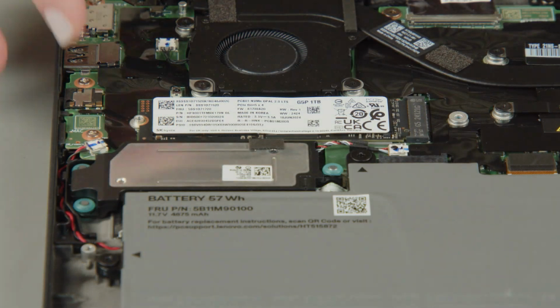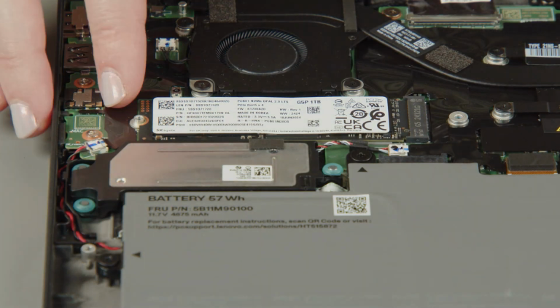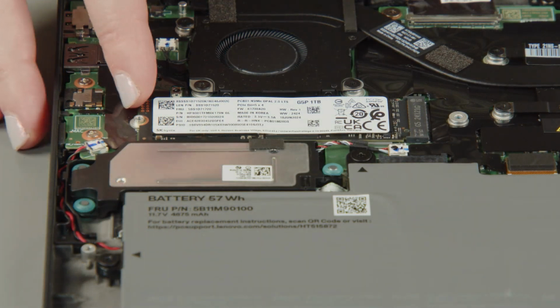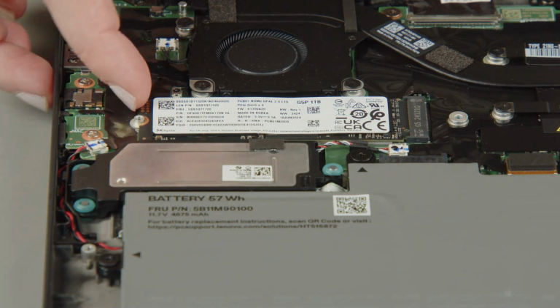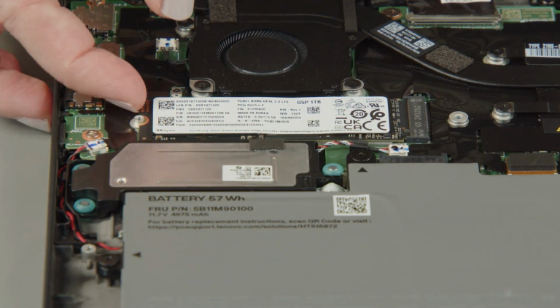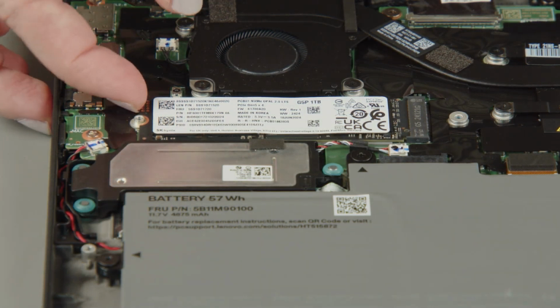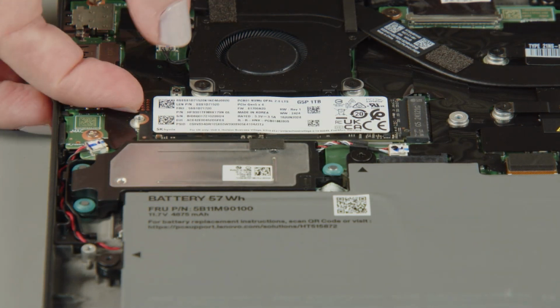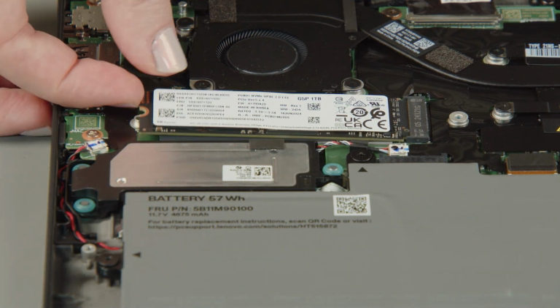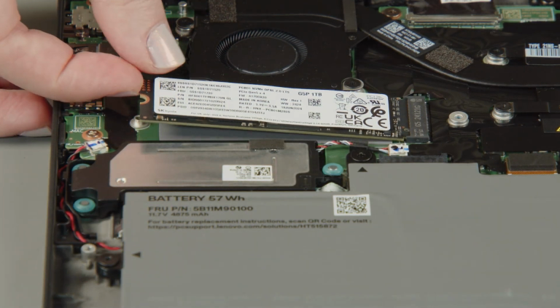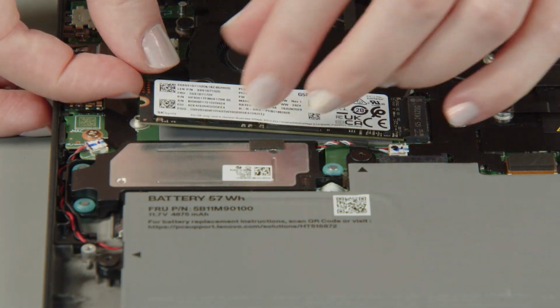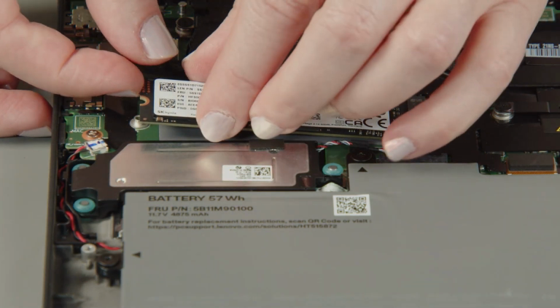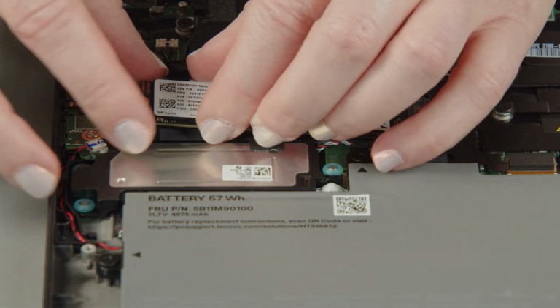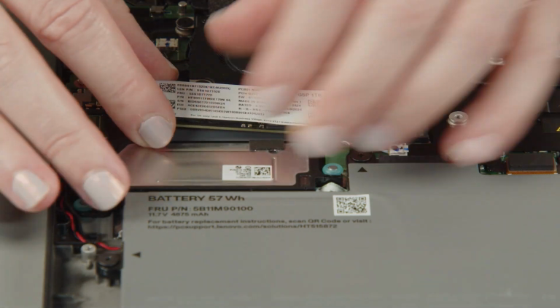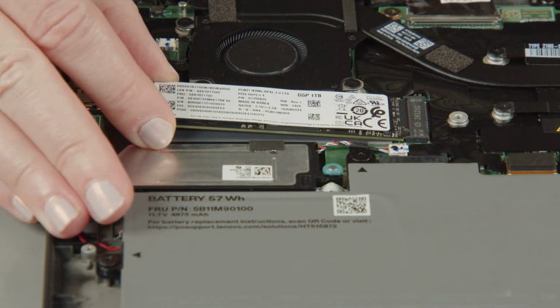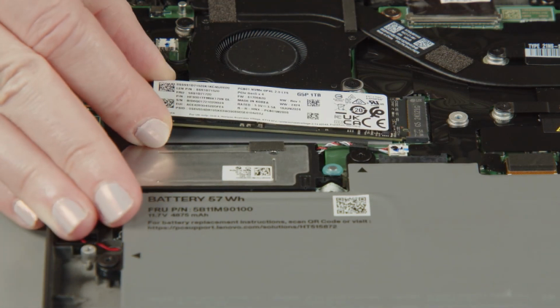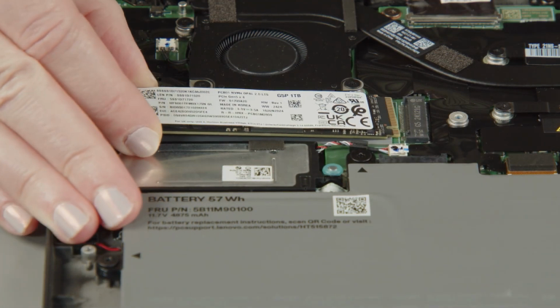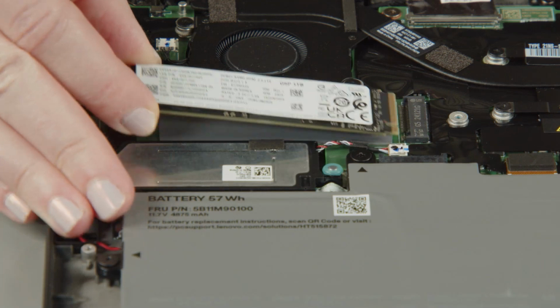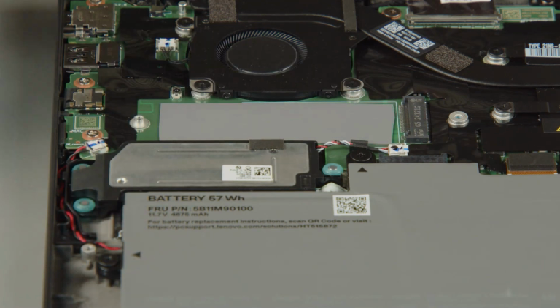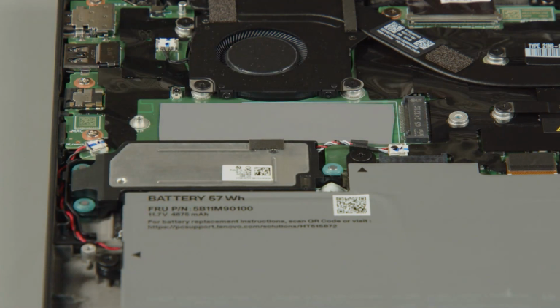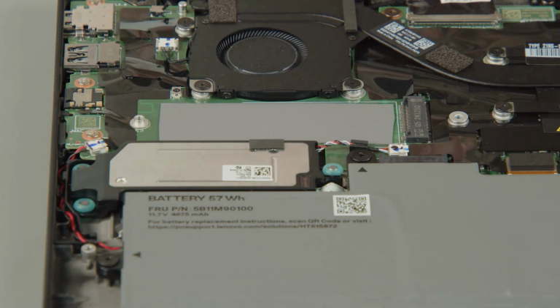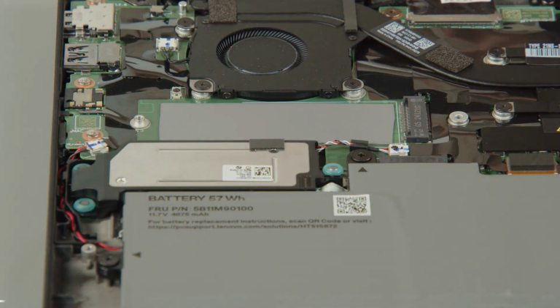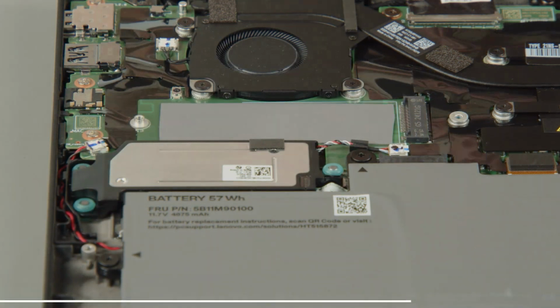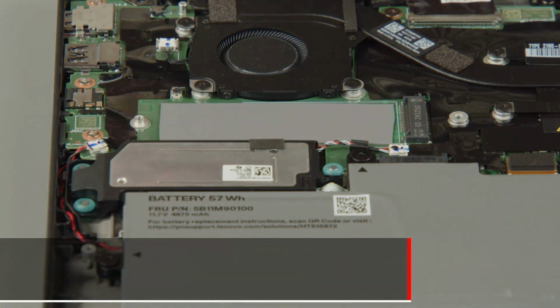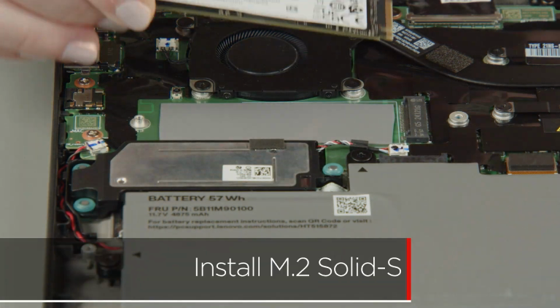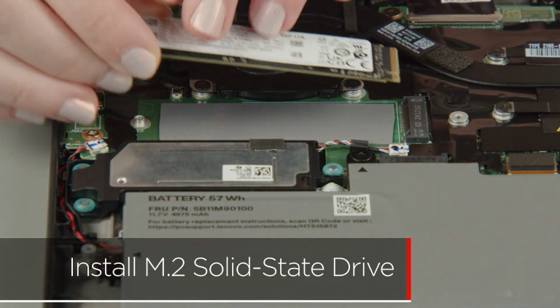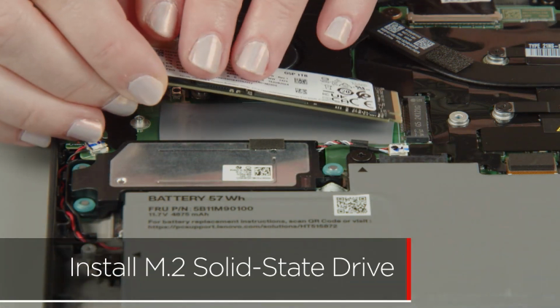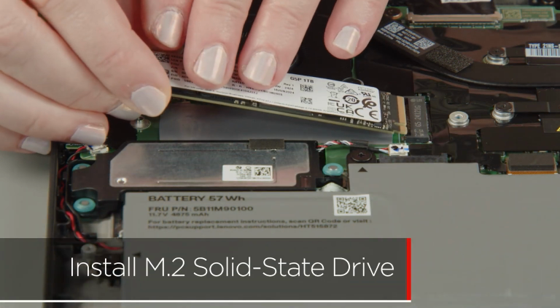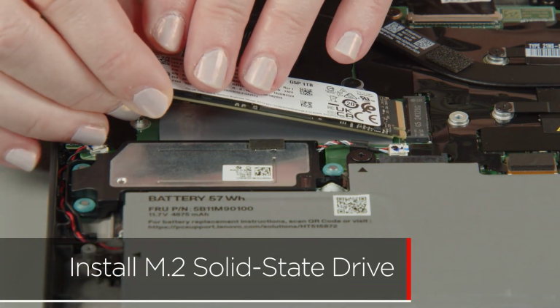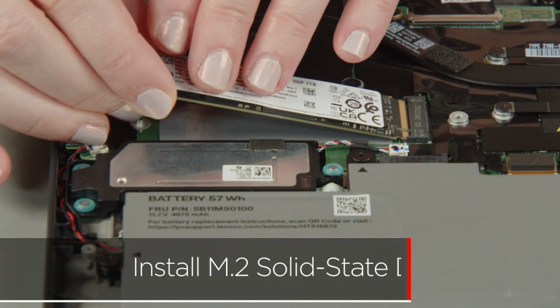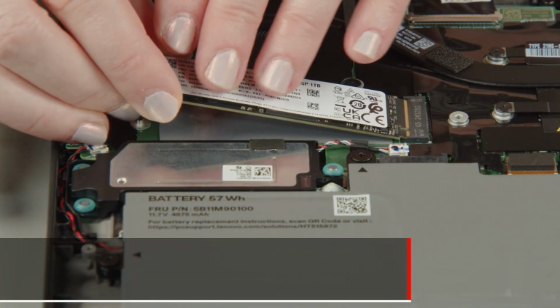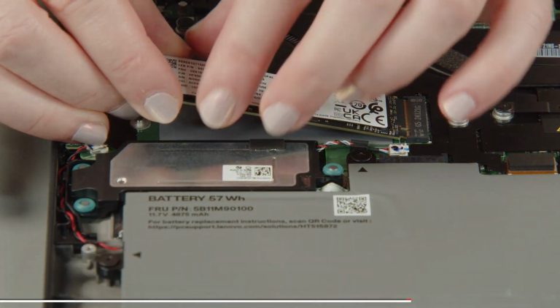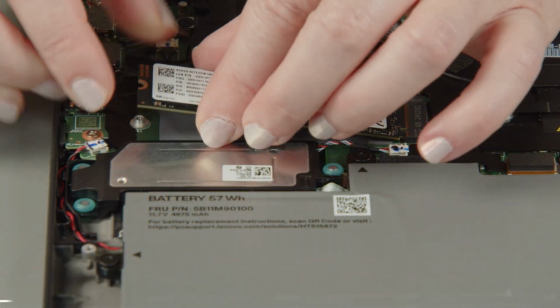Carefully pull the M.2 solid-state drive from the slot. Then insert the new M.2 solid-state drive into the slot on the system board.